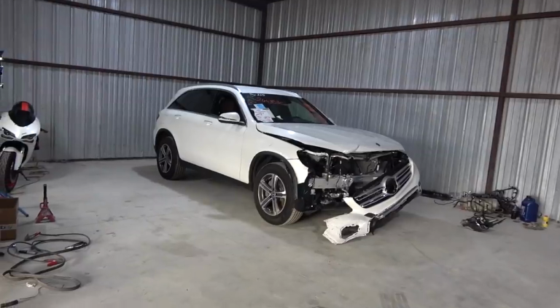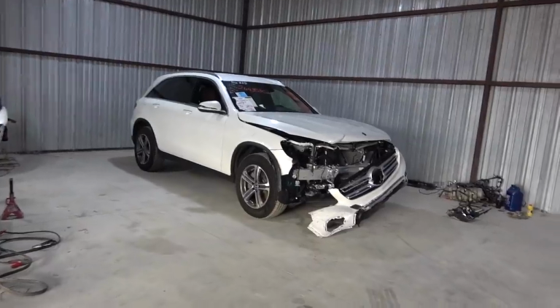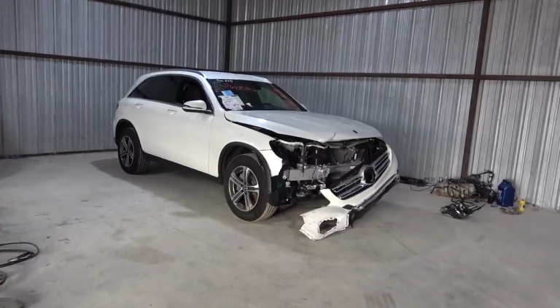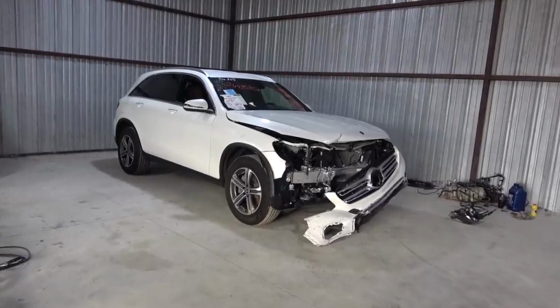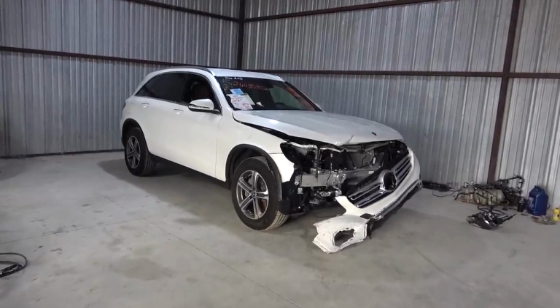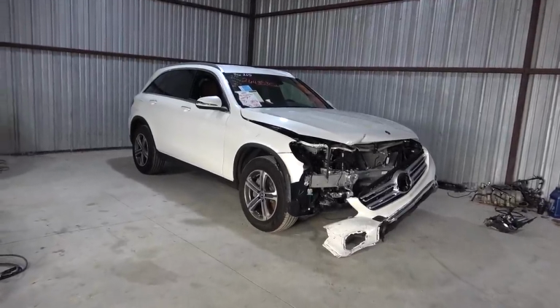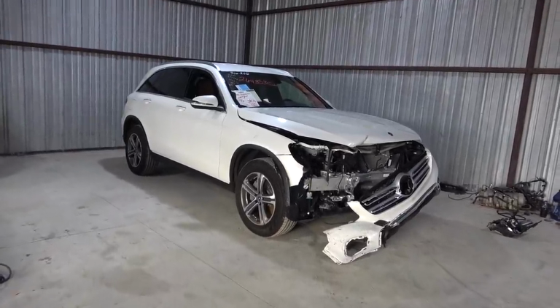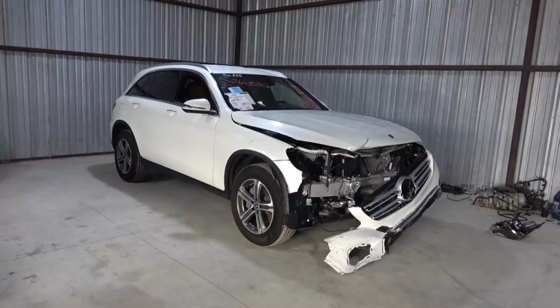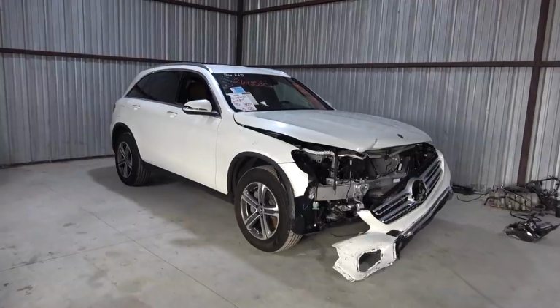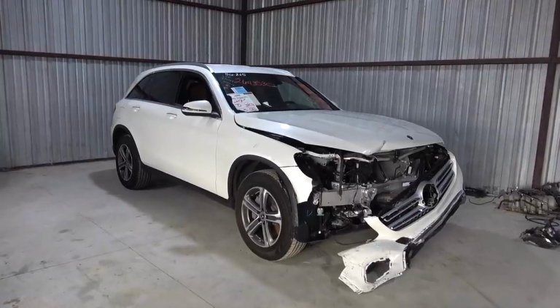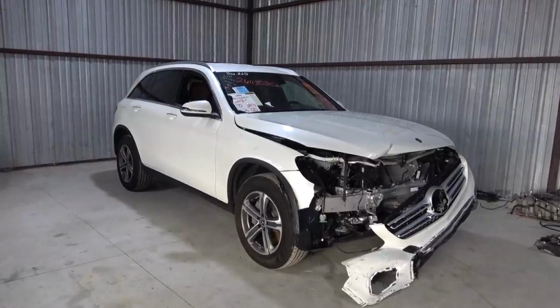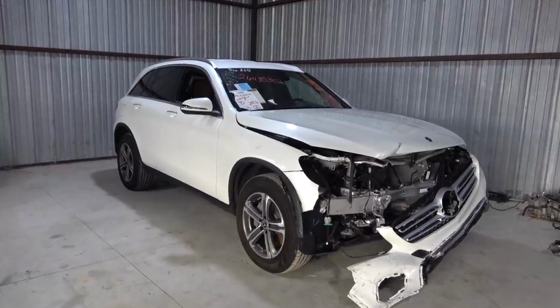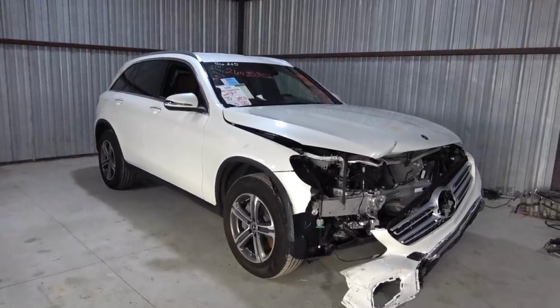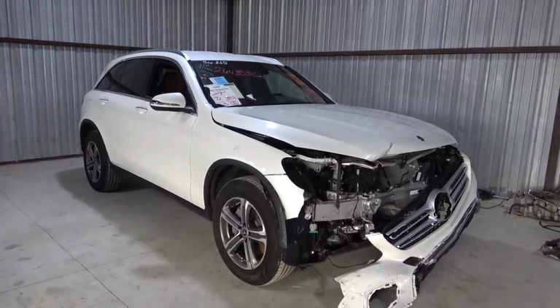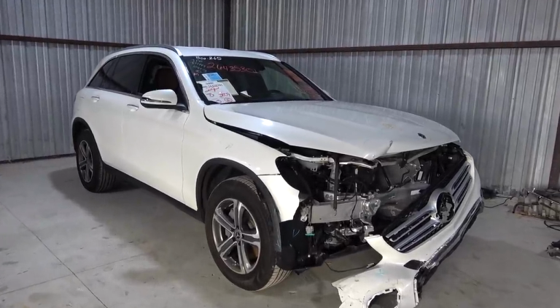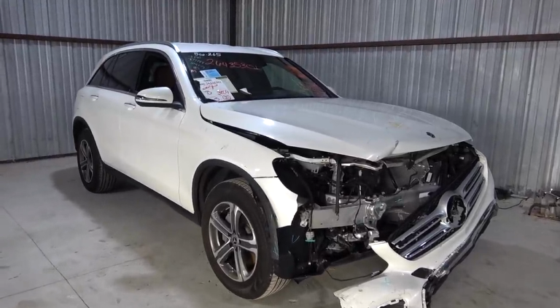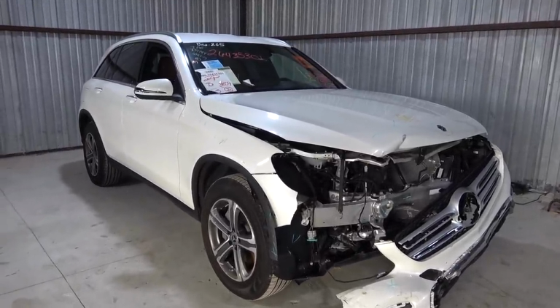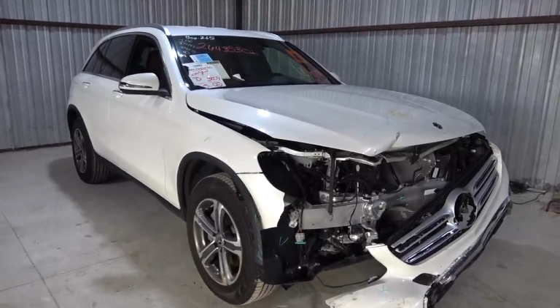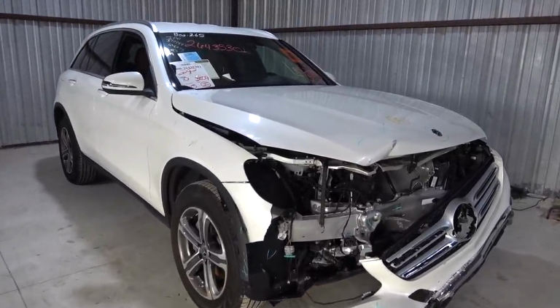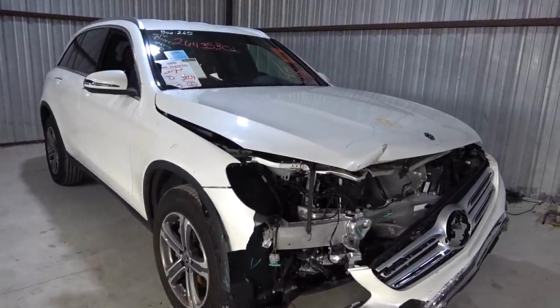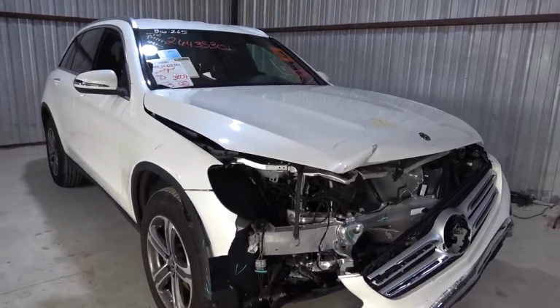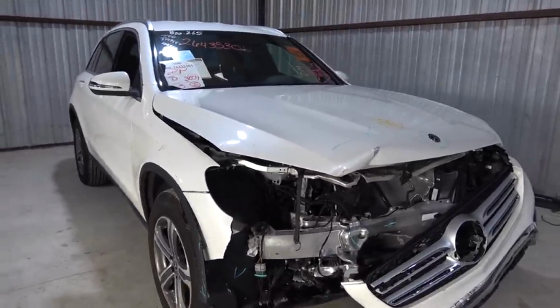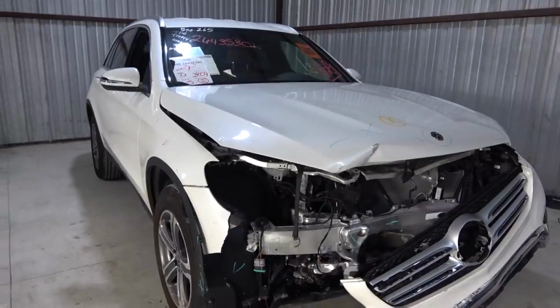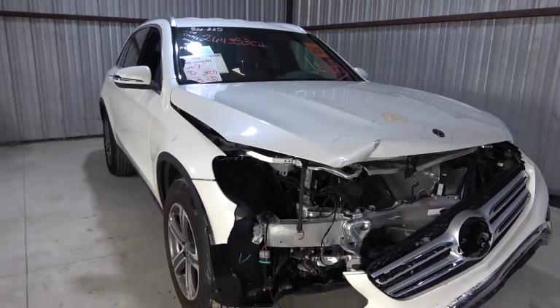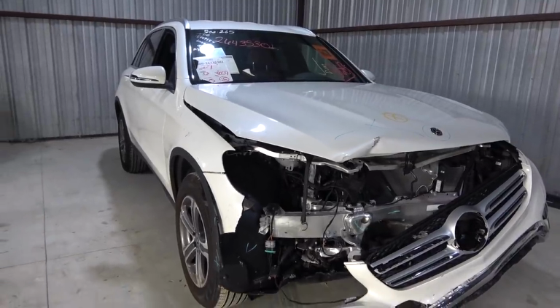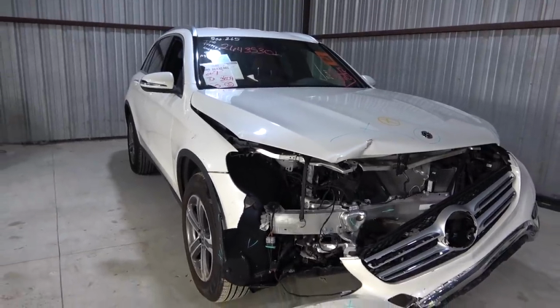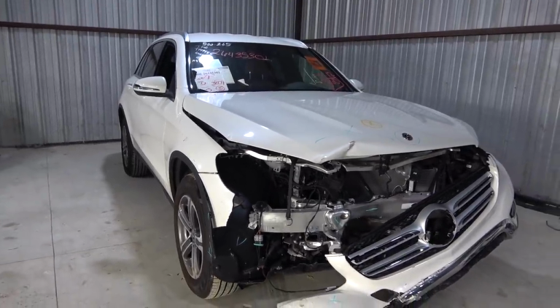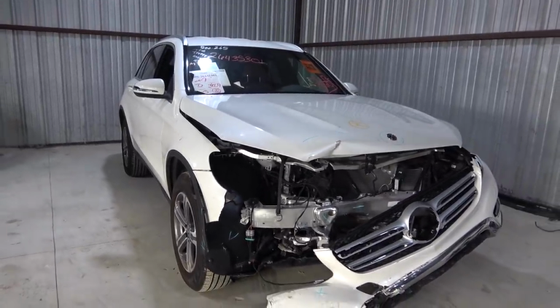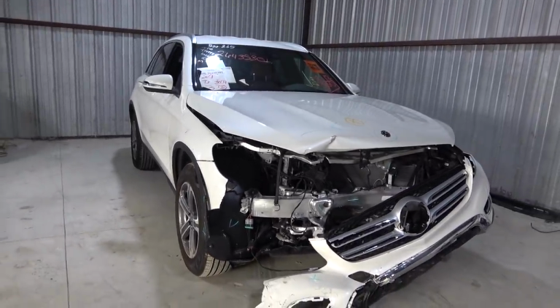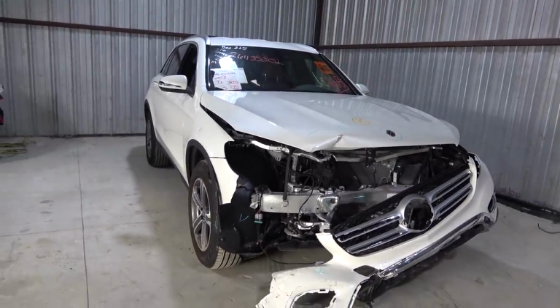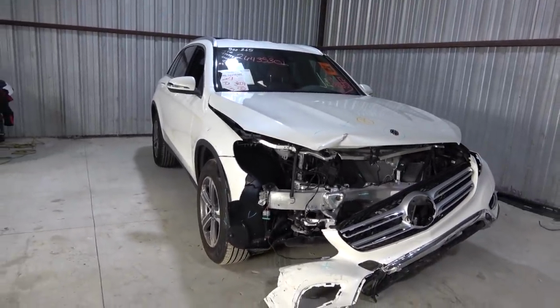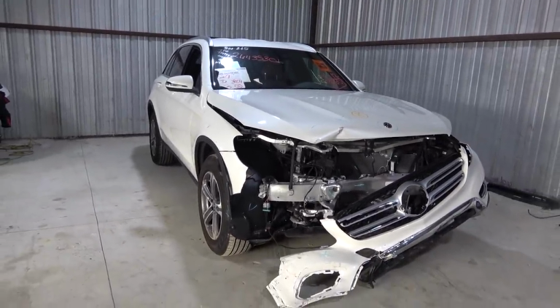What's up, I'm RebuilderGuy and this is my wife's 2019 Mercedes-Benz GLC 300. I bought it for her for Christmas and the goal is to complete it by Valentine's Day — that's how you kill two birds with one stone.